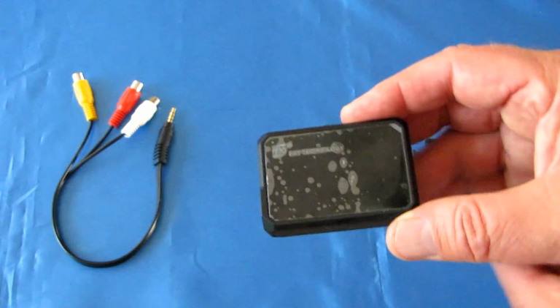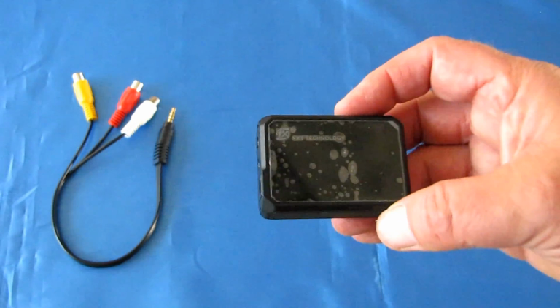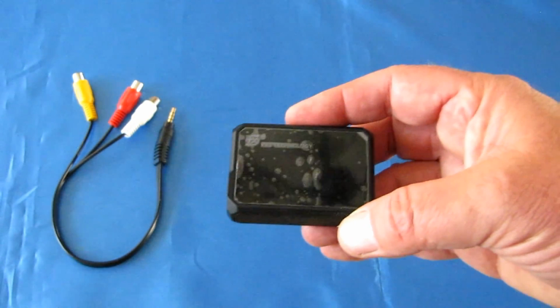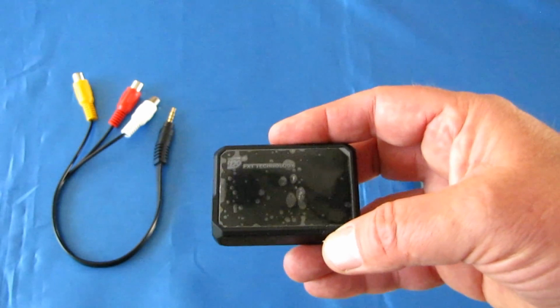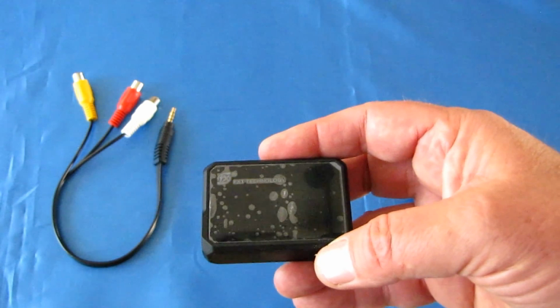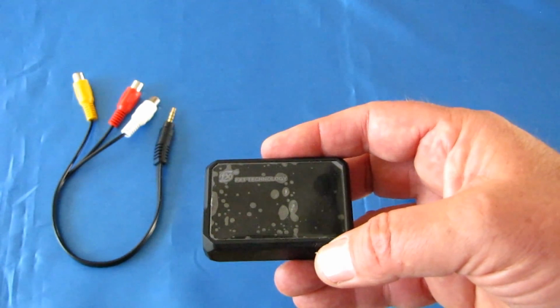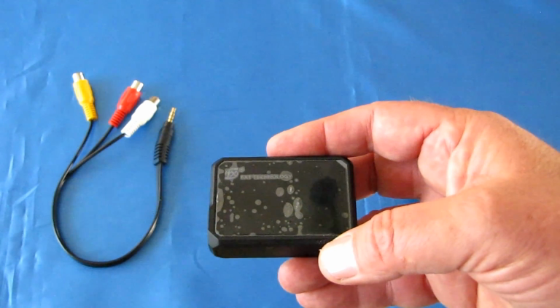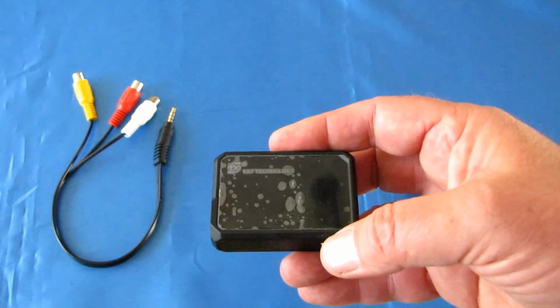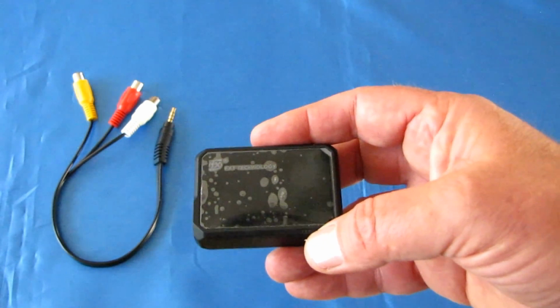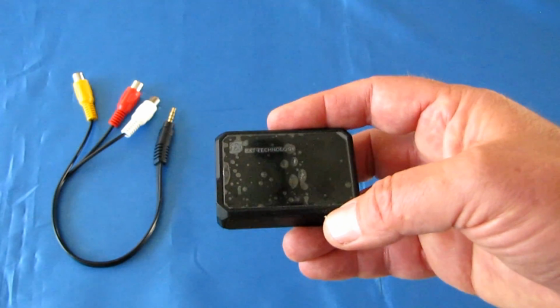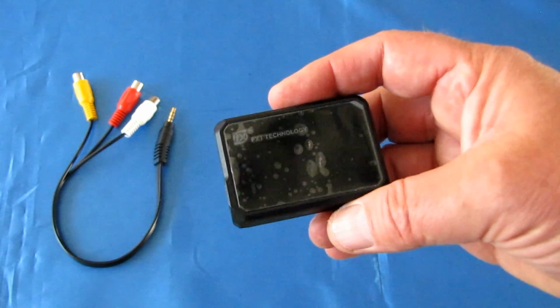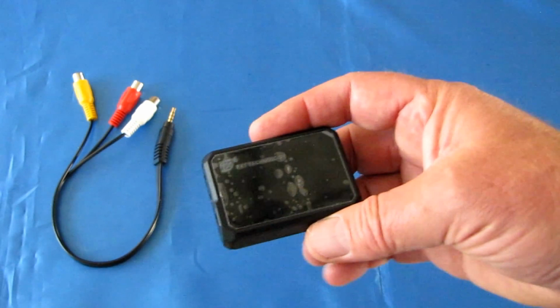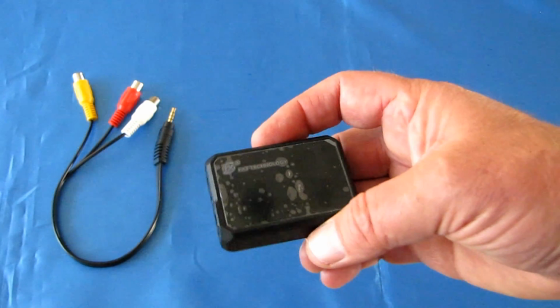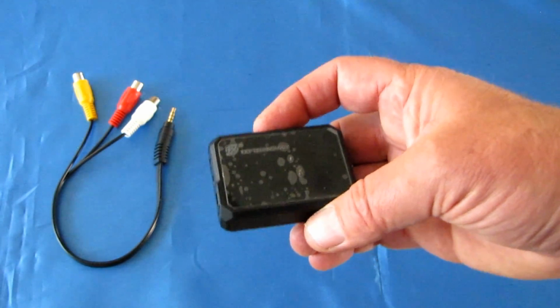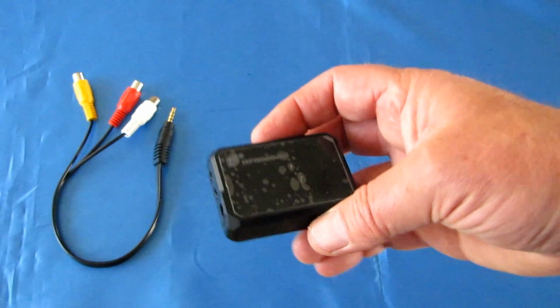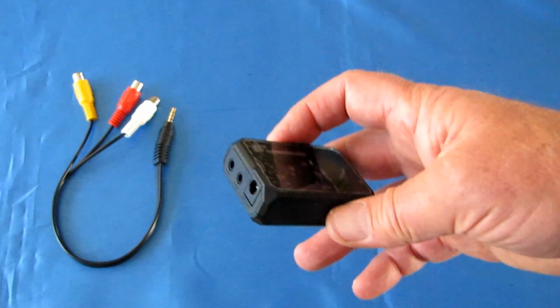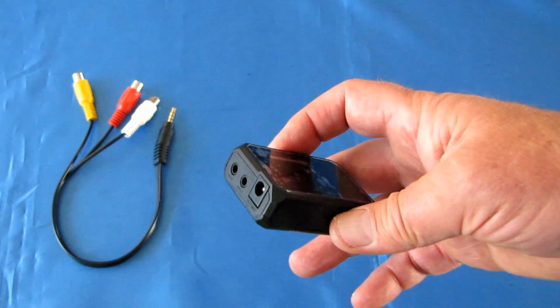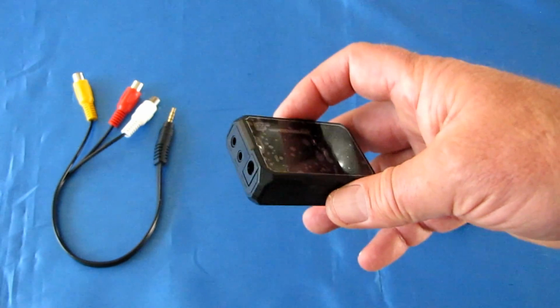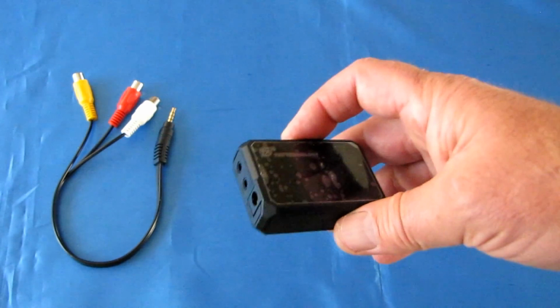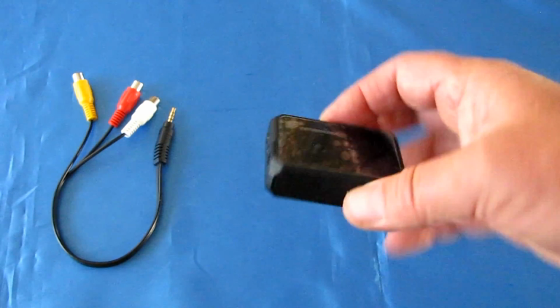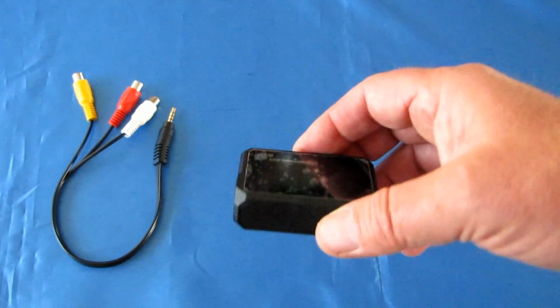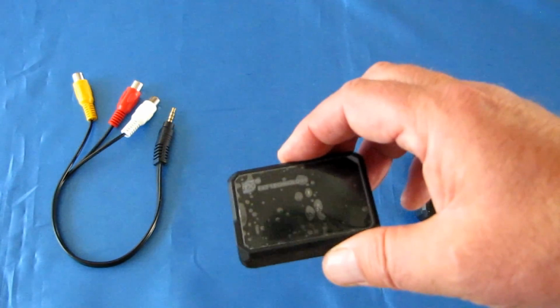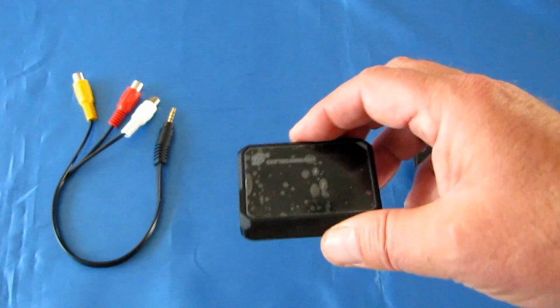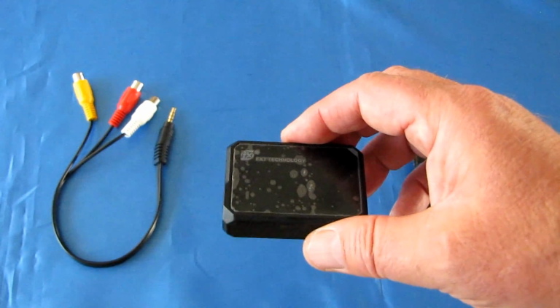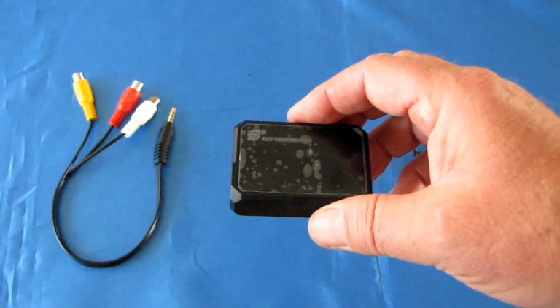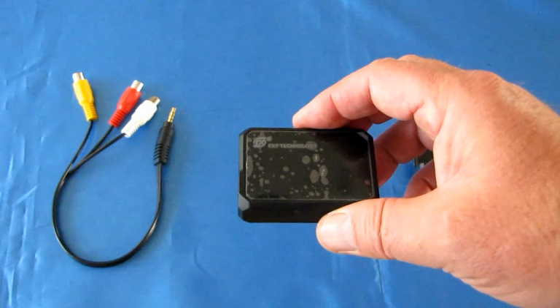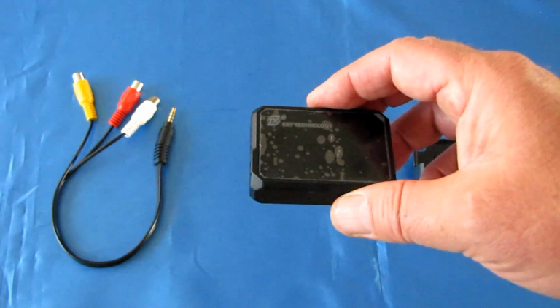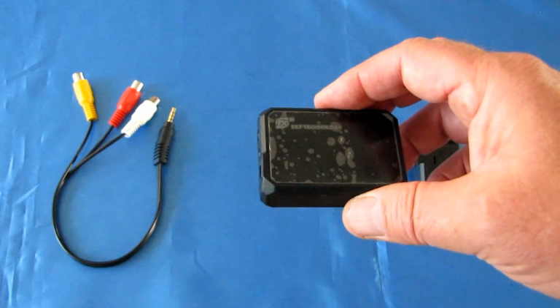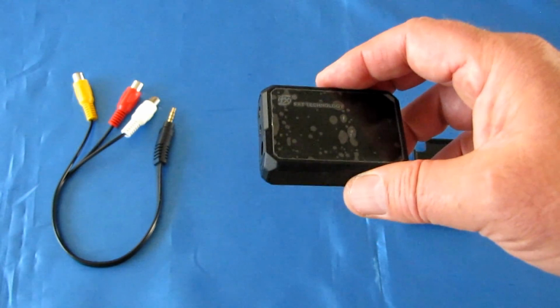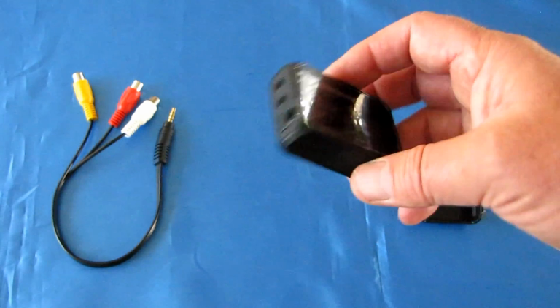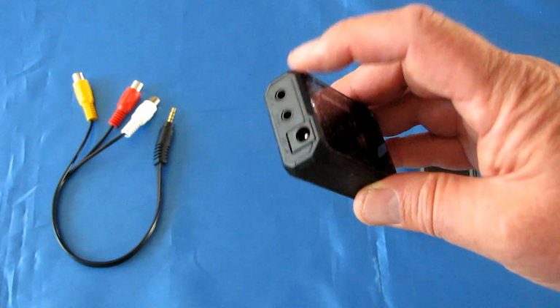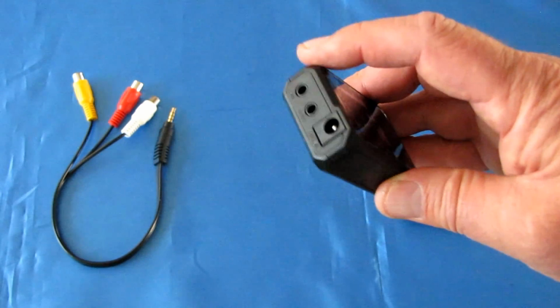It's capable of recording both in PAL and NTSC, and it automatically detects PAL or NTSC and automatically switches based on whatever signal is being inputted to it.